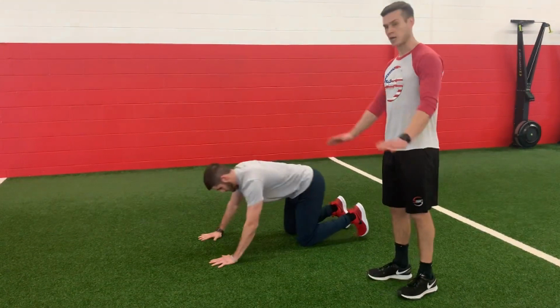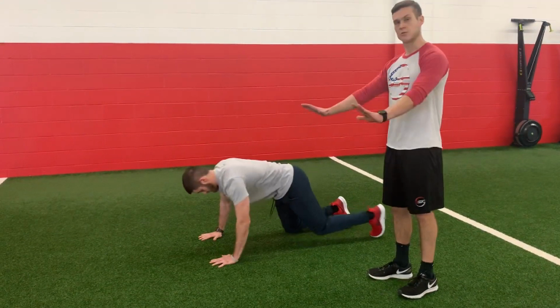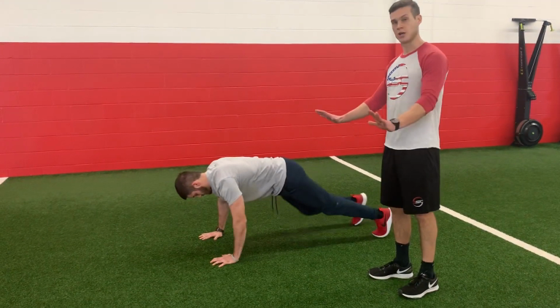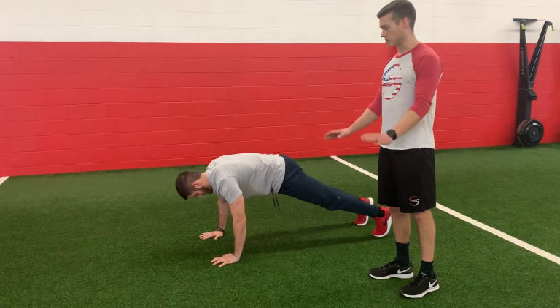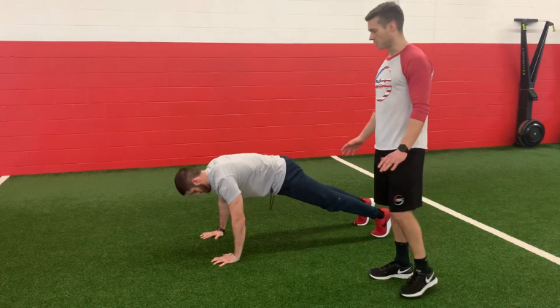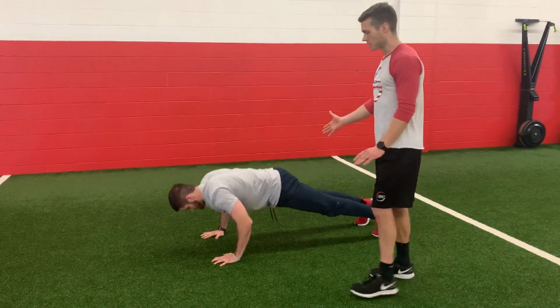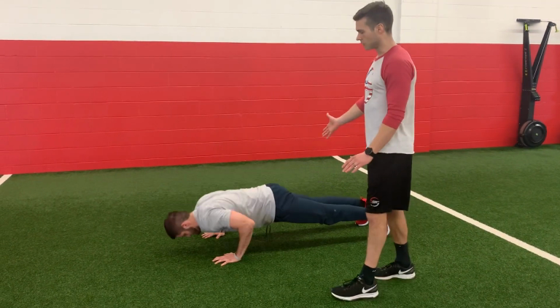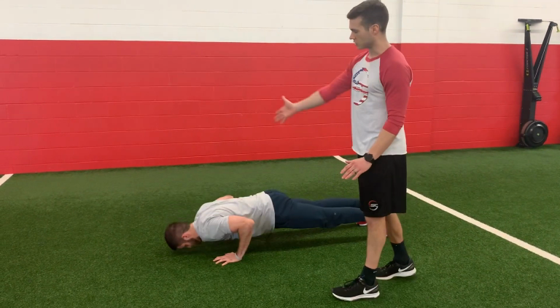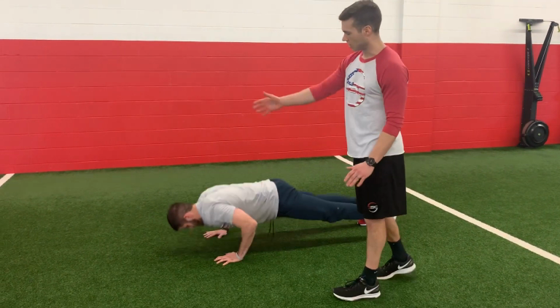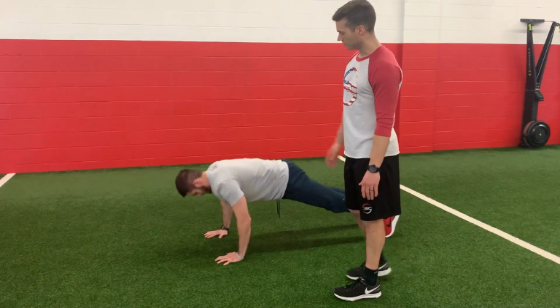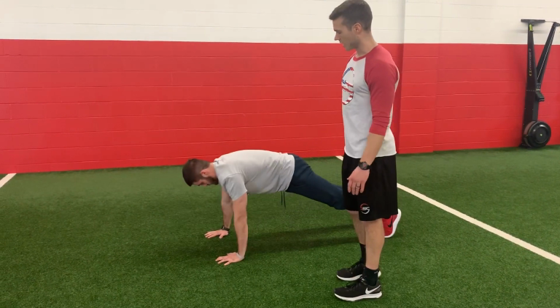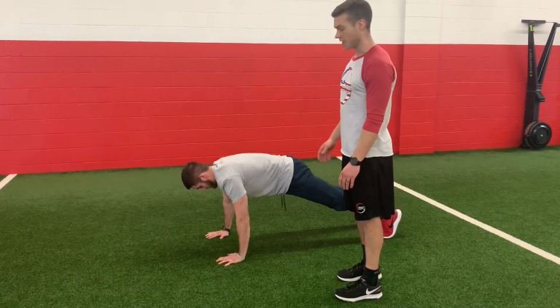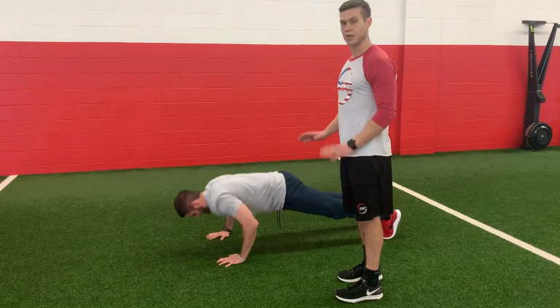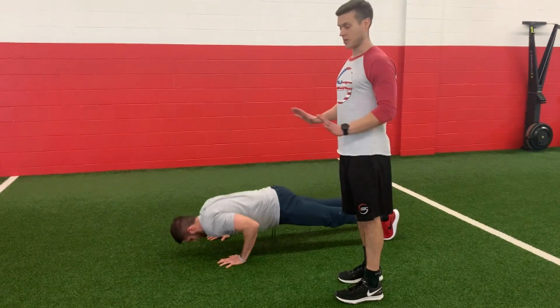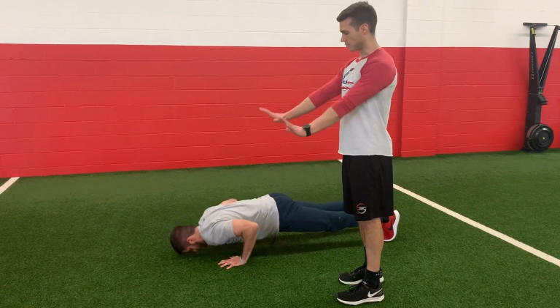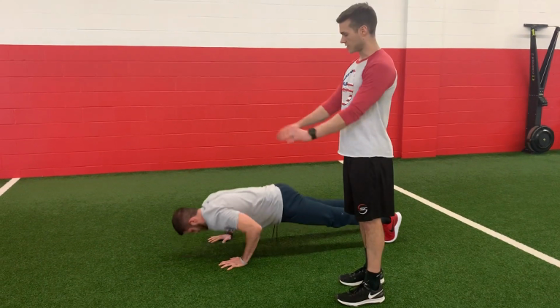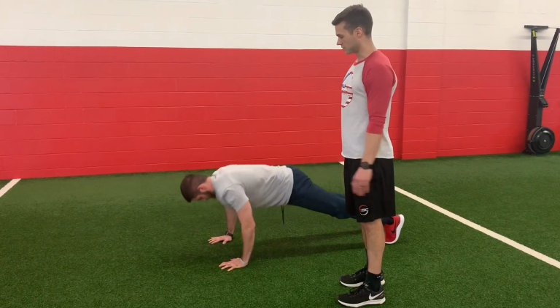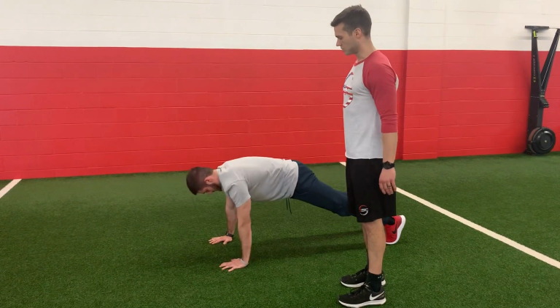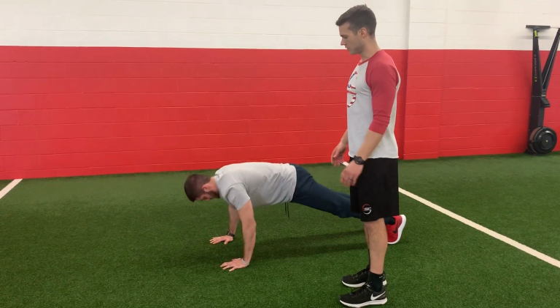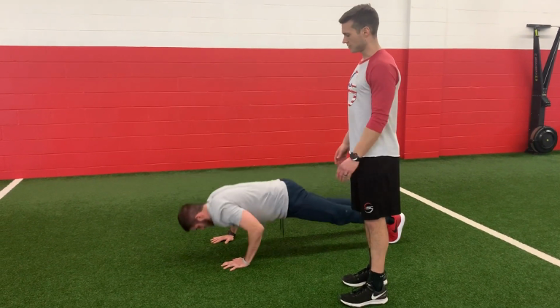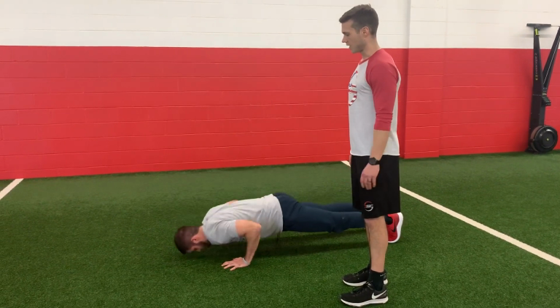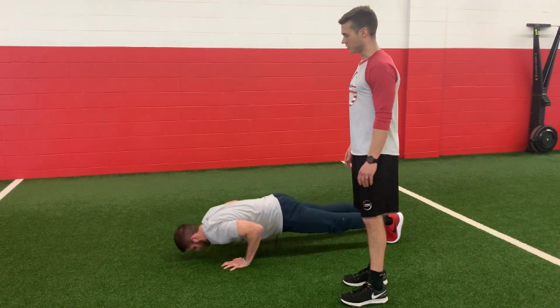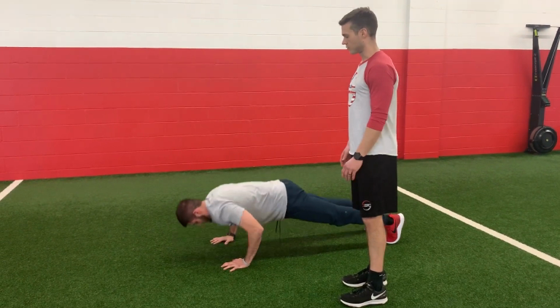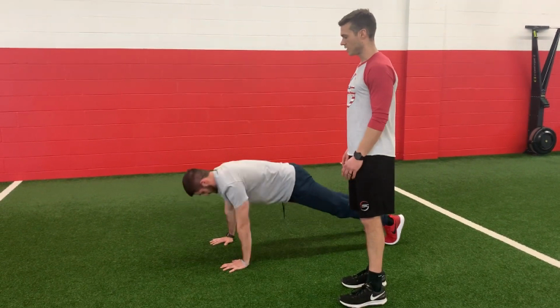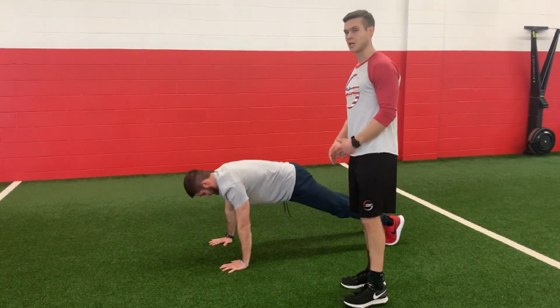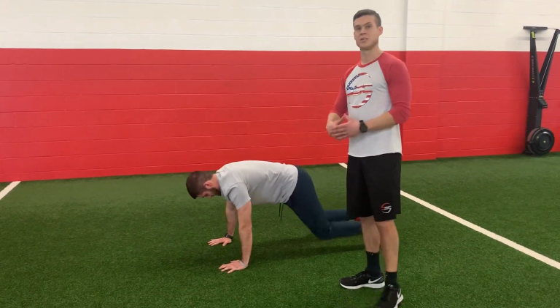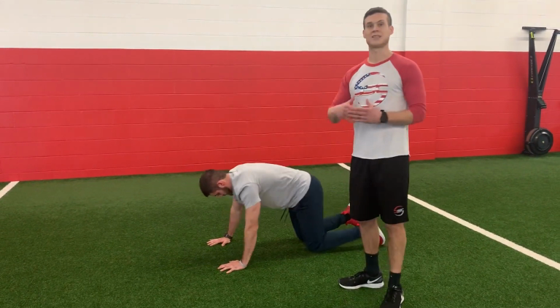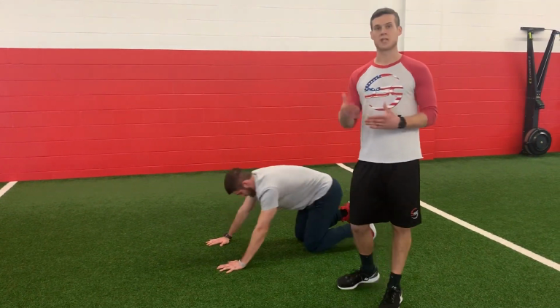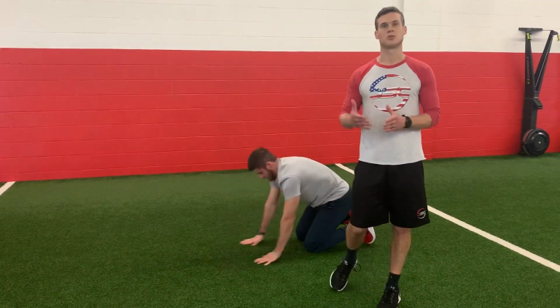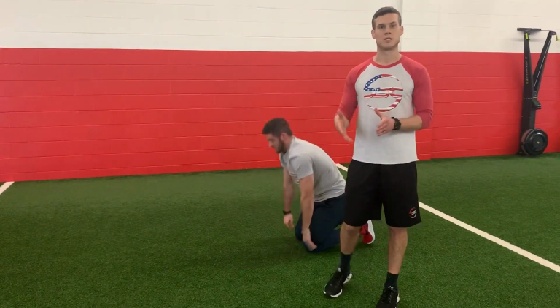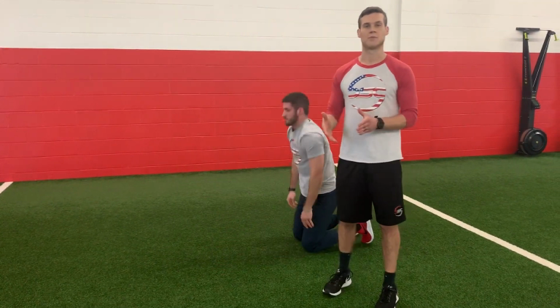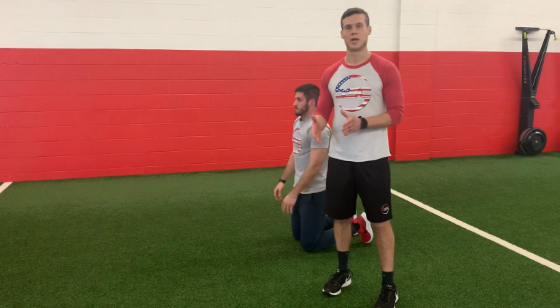Hands directly under his armpits, reach long, exhale, and press. Two, and three. We can take that 10 to 20 second break.